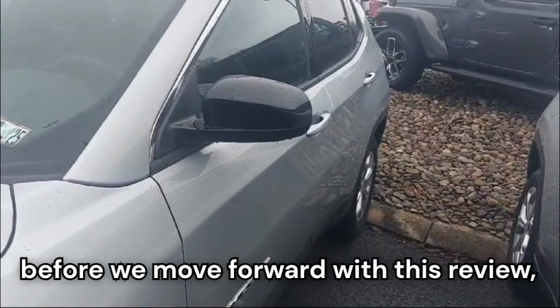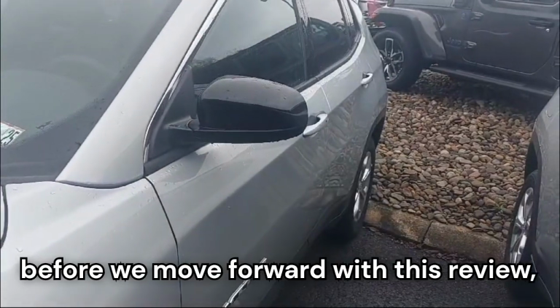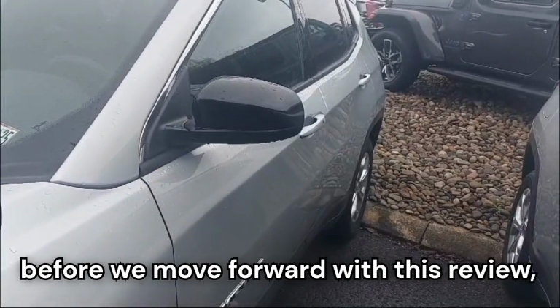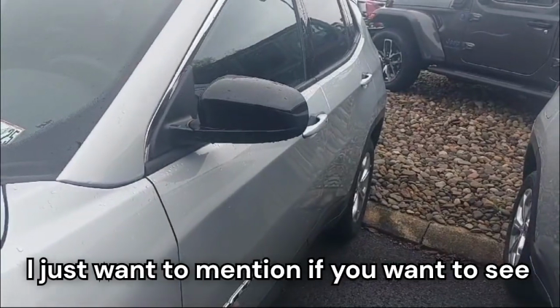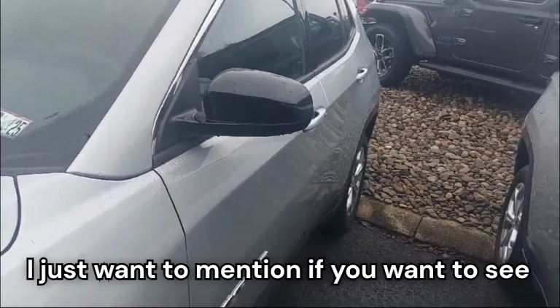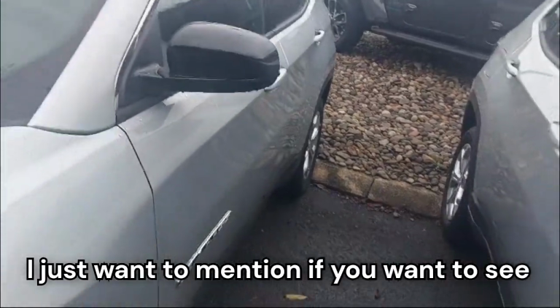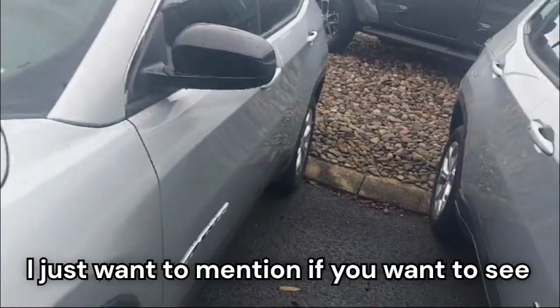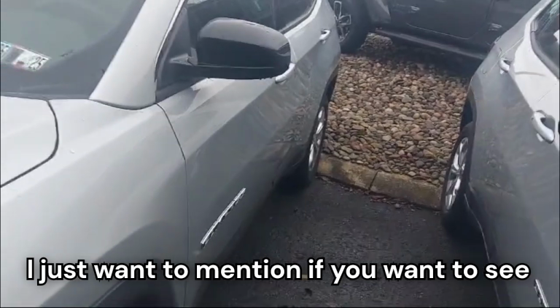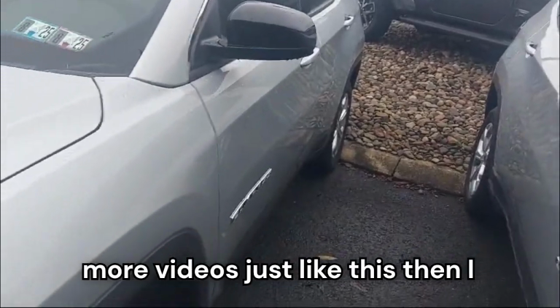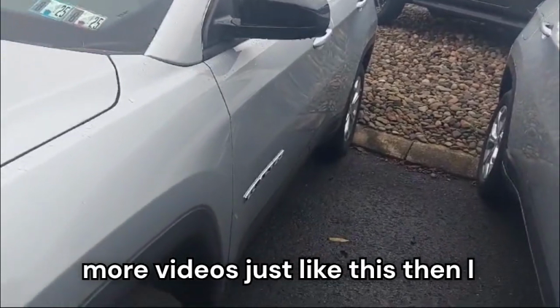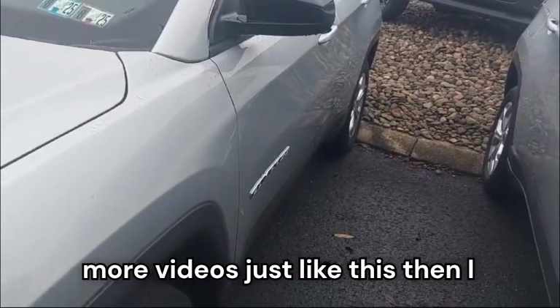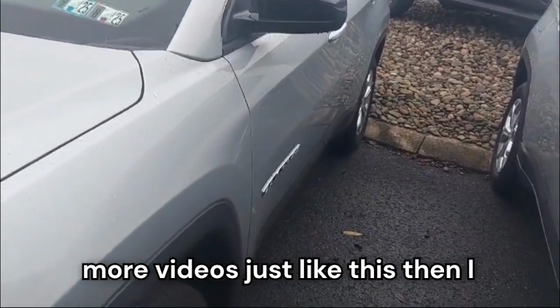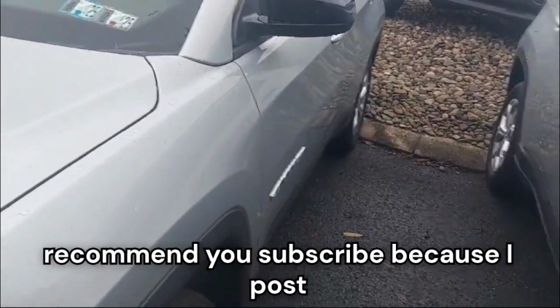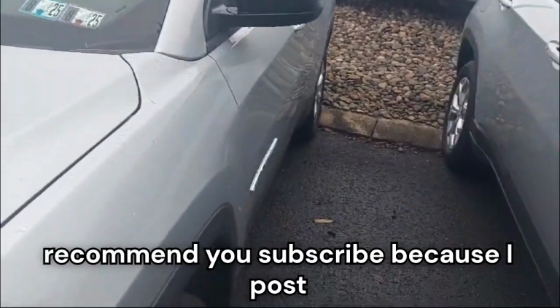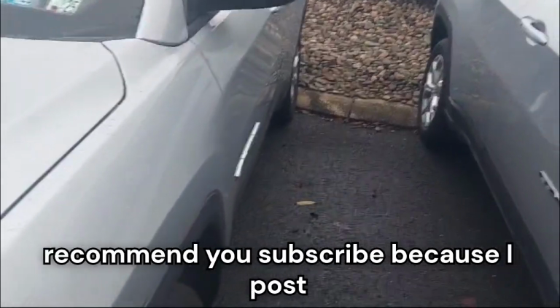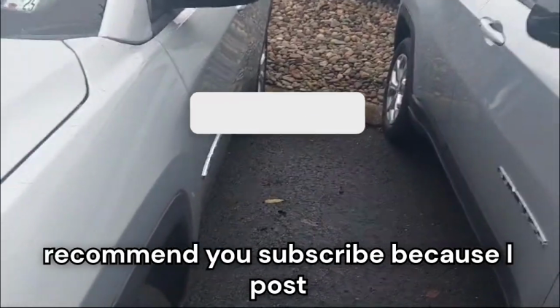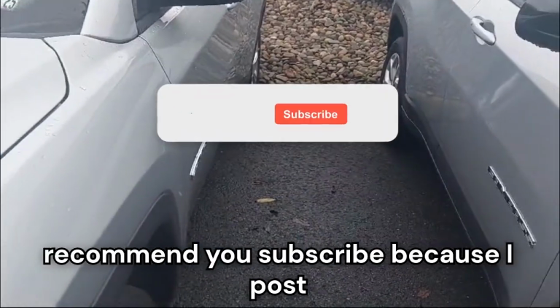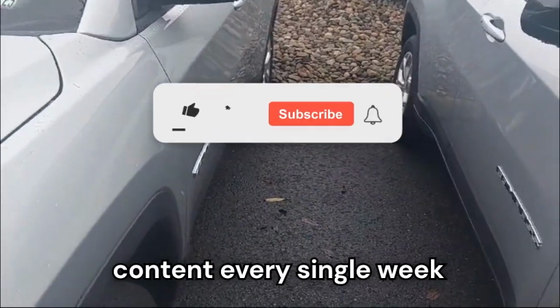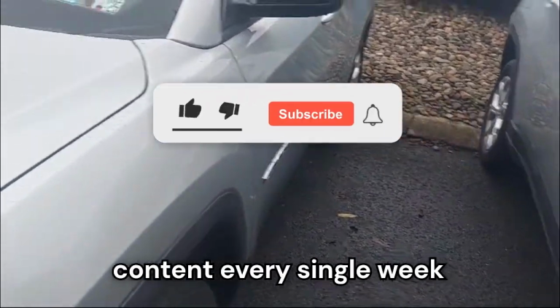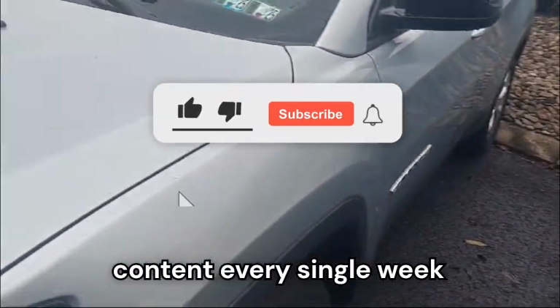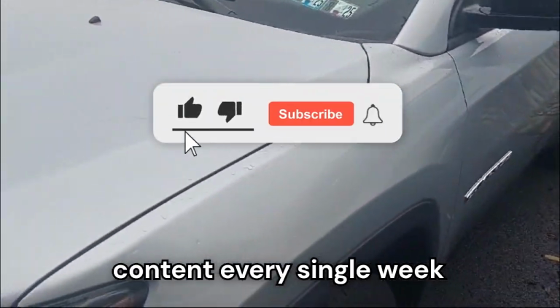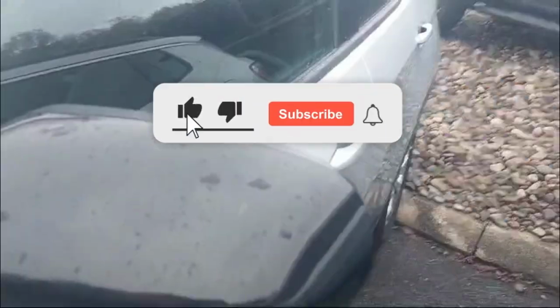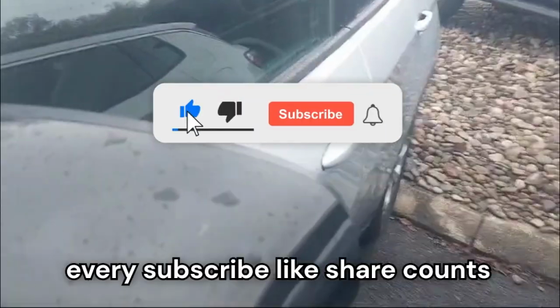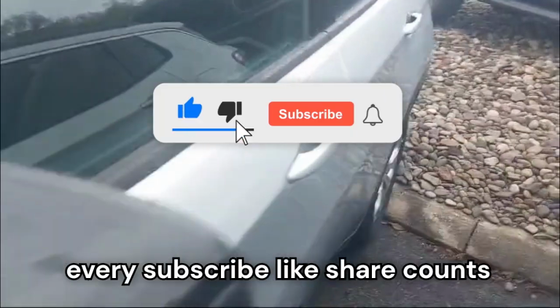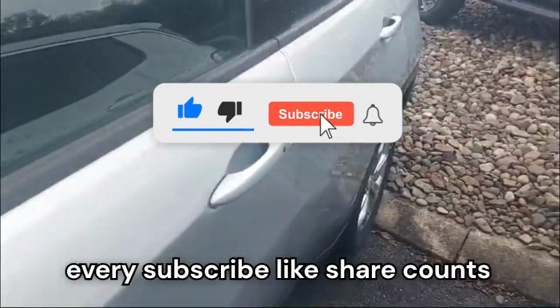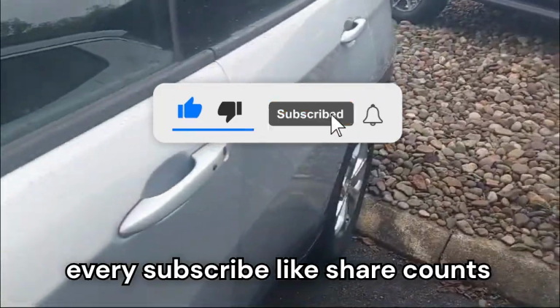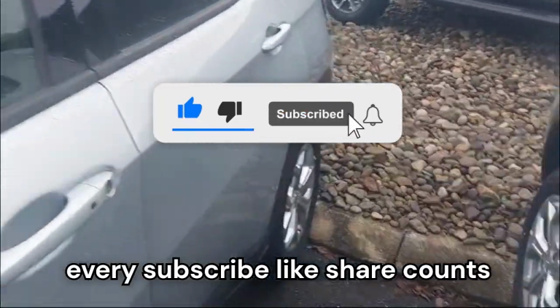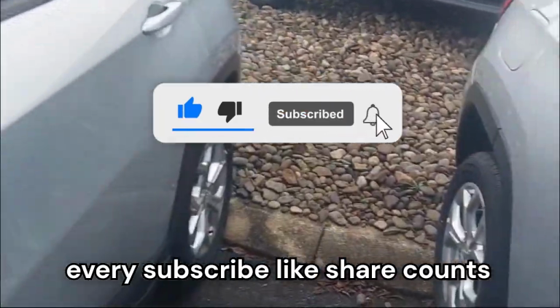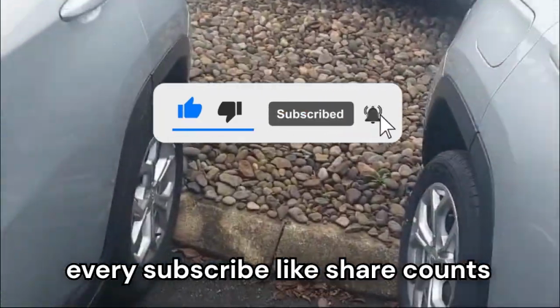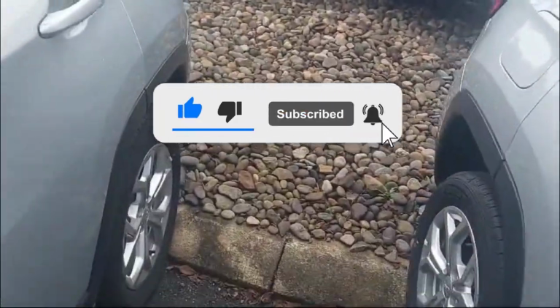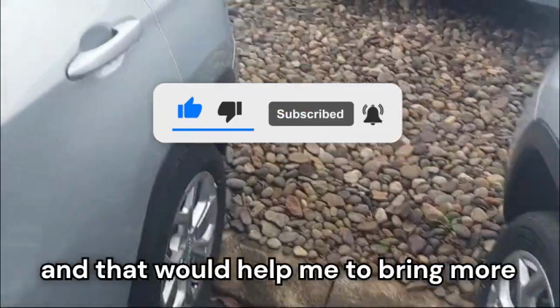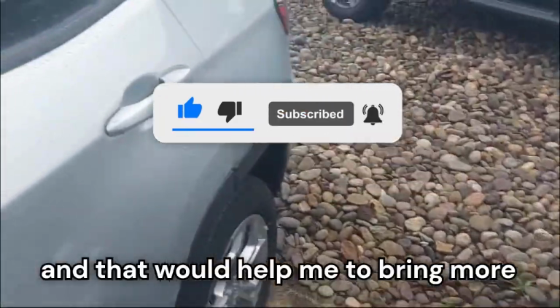Before we move forward, if you want to see more videos like this, I recommend you subscribe because I post content every single week. Every subscribe, like, and share counts and would help me bring more quality content for you guys.